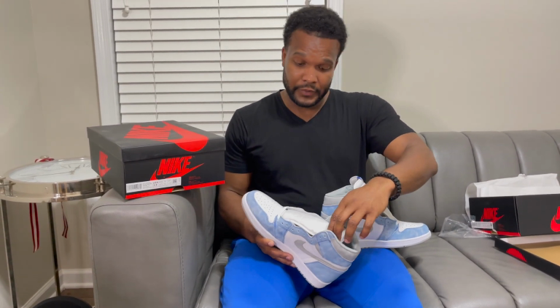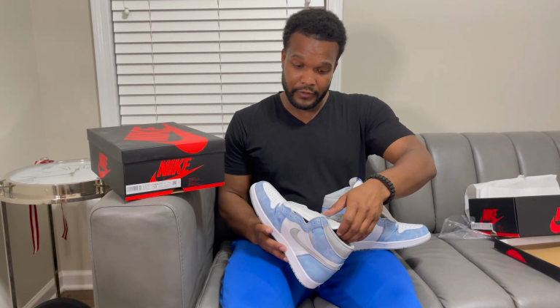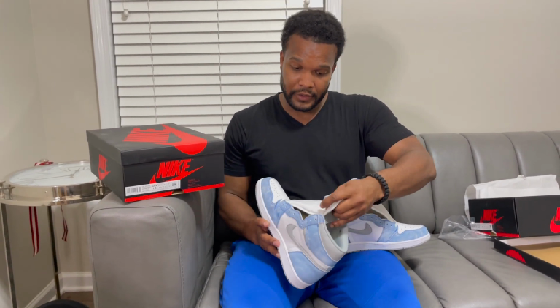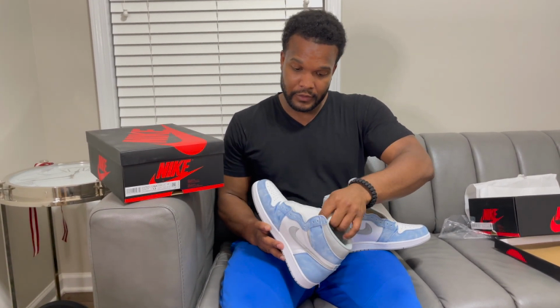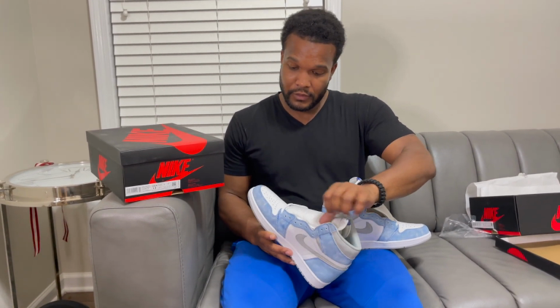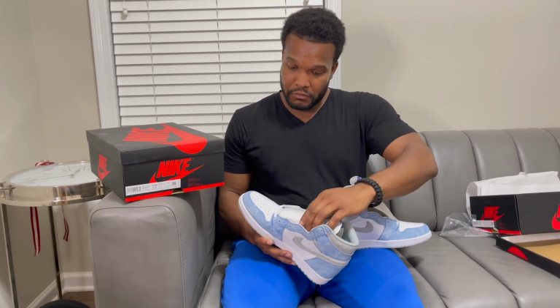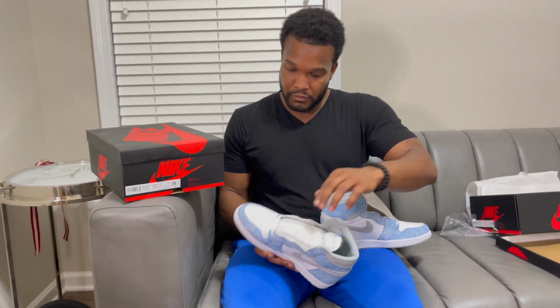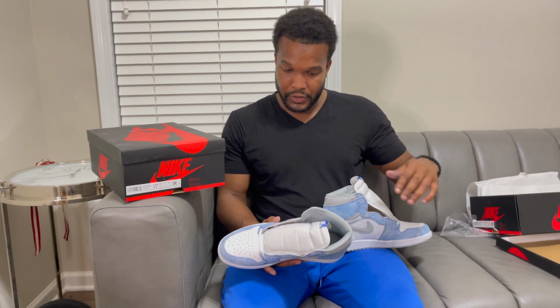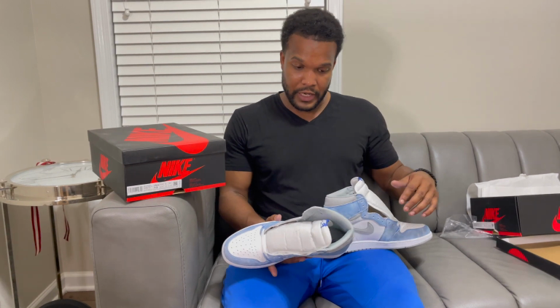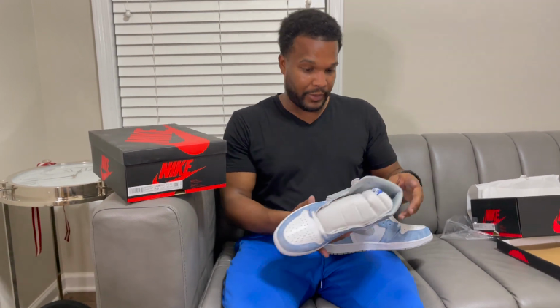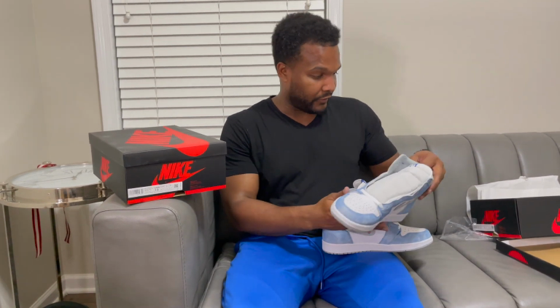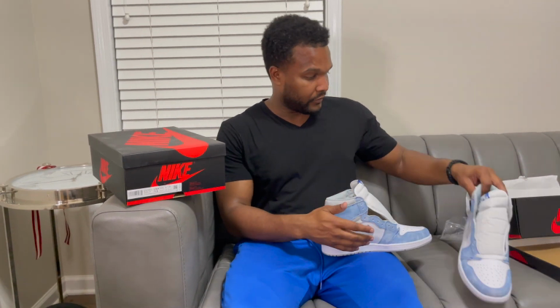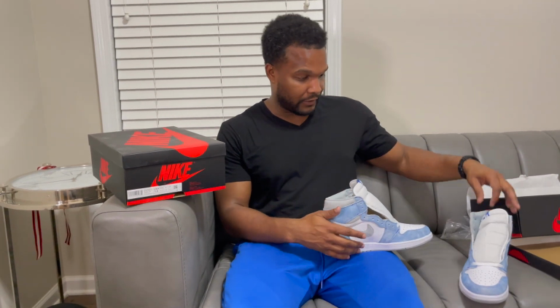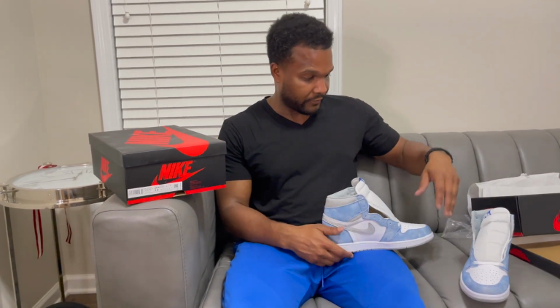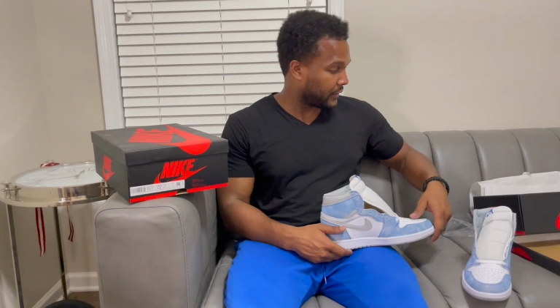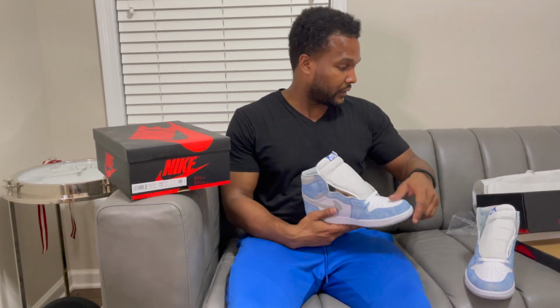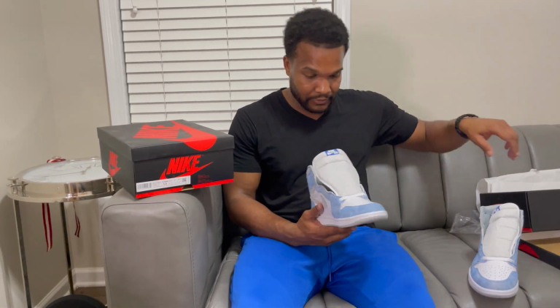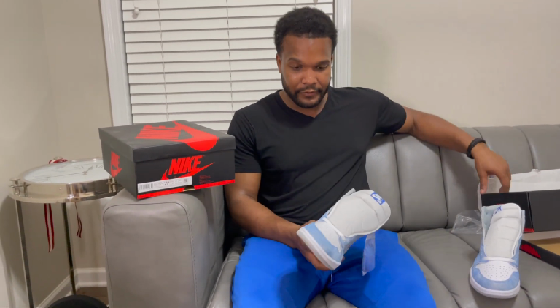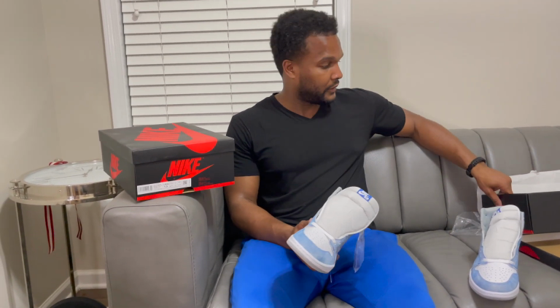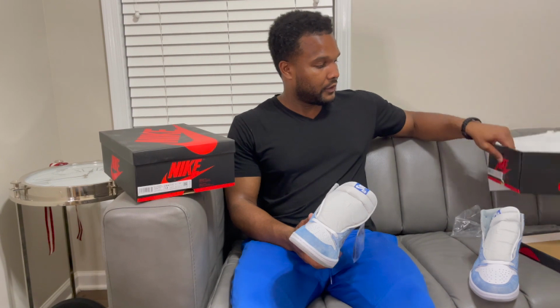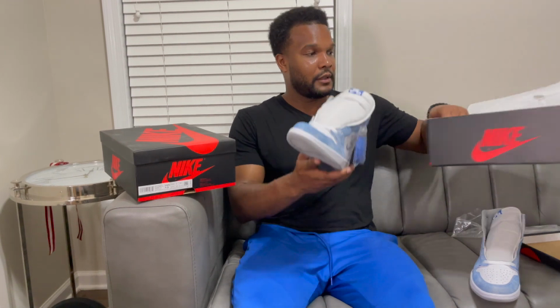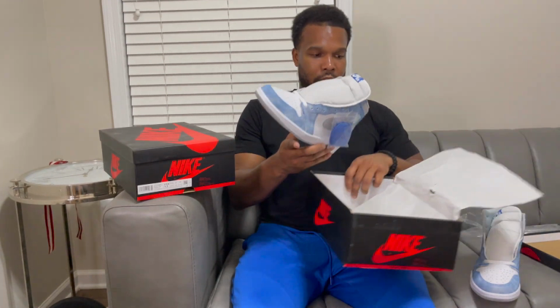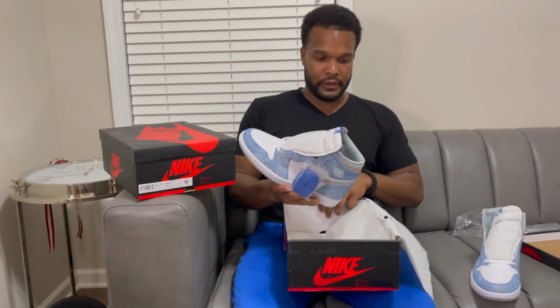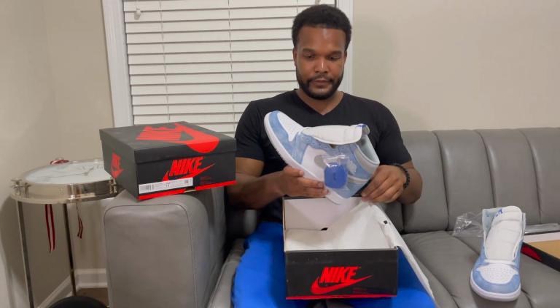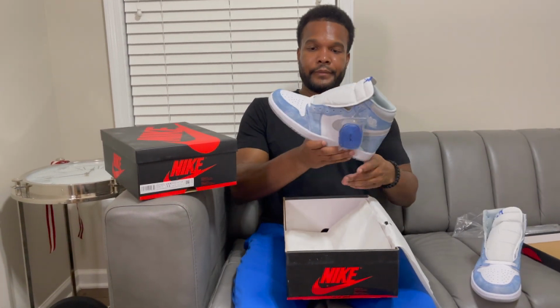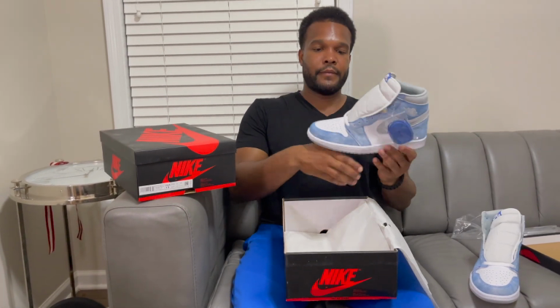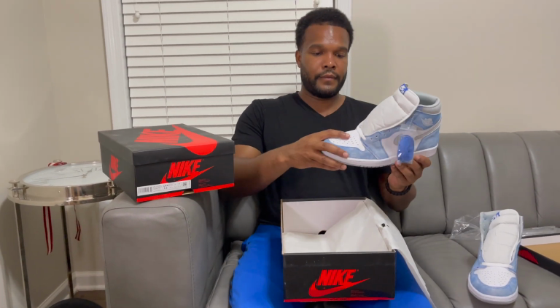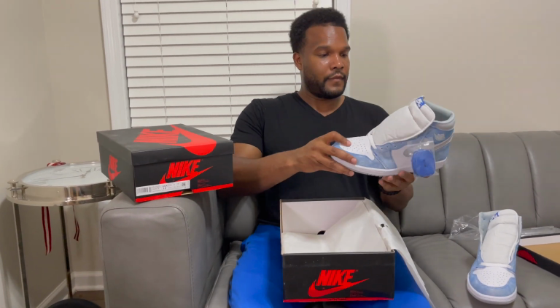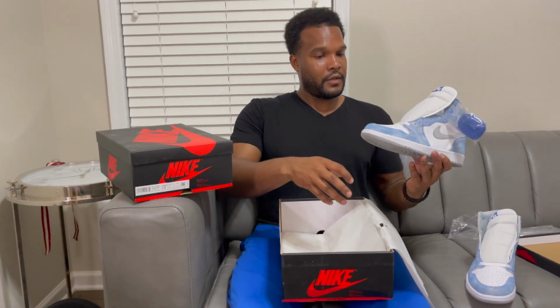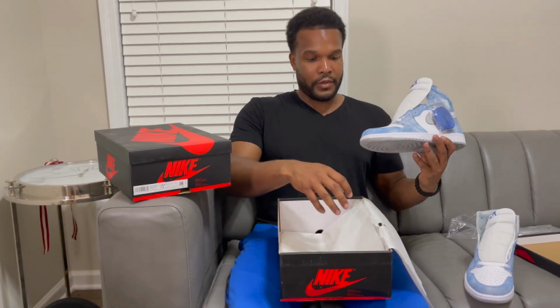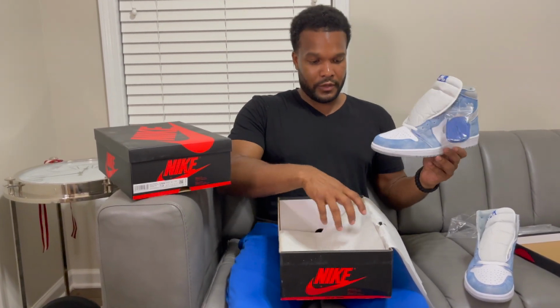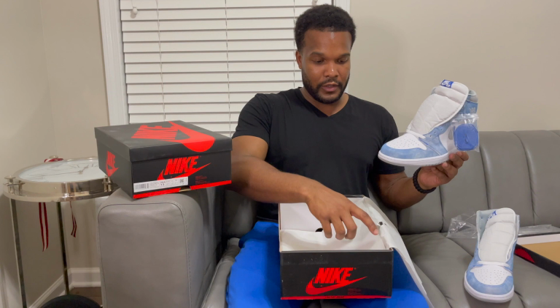Damn, brand new fakes. But that ain't what I paid for — if I wanted fakes I'd just go buy some fakes.